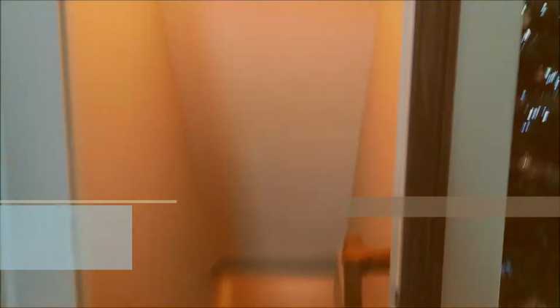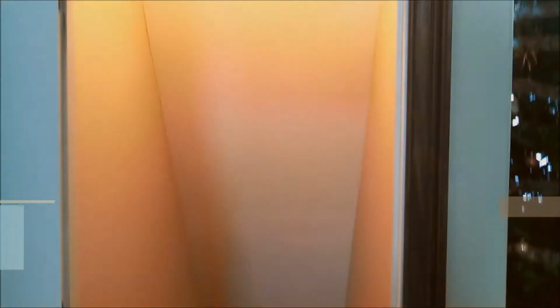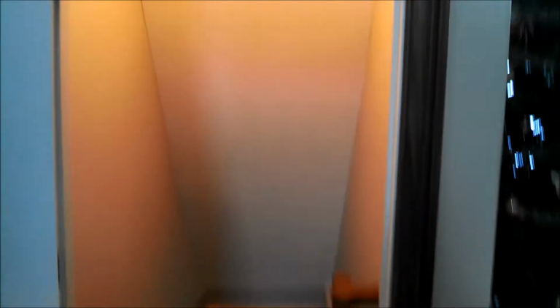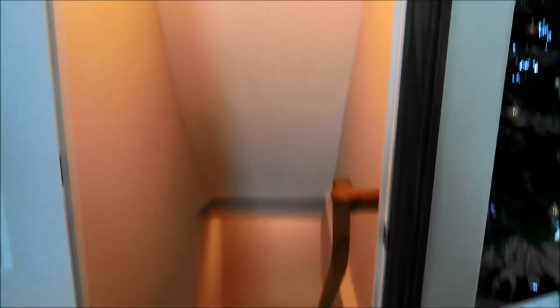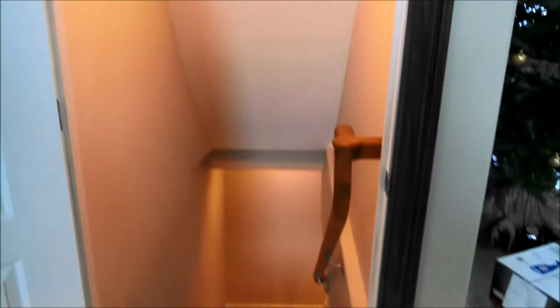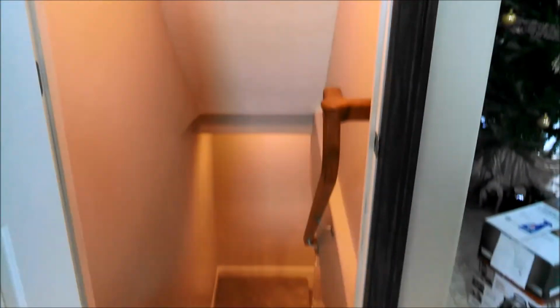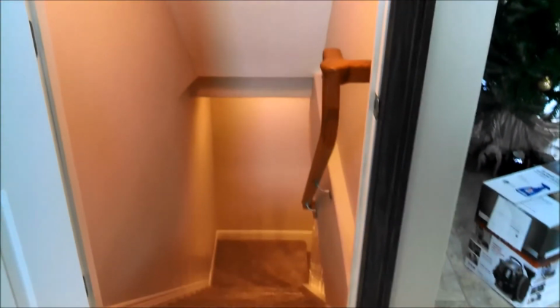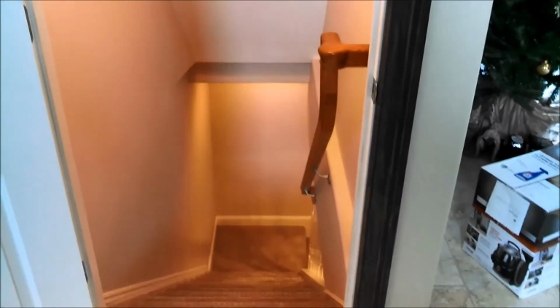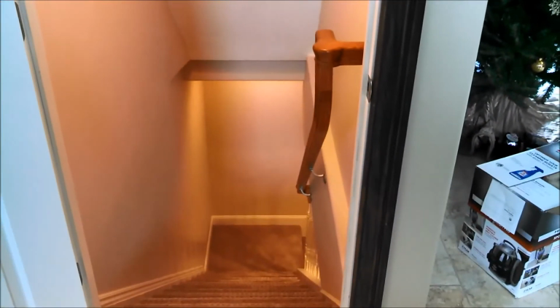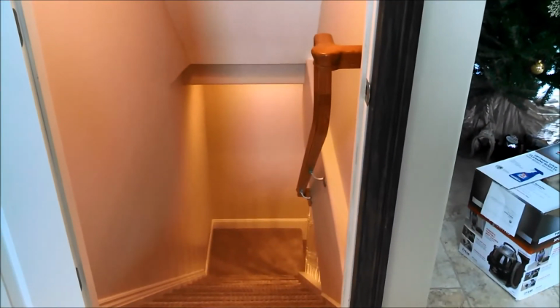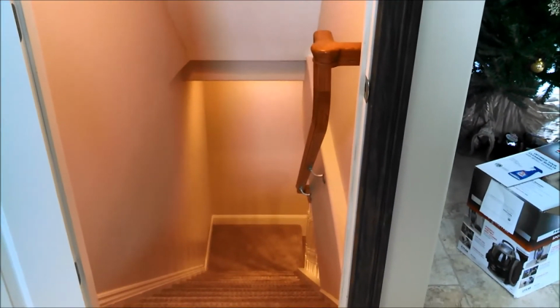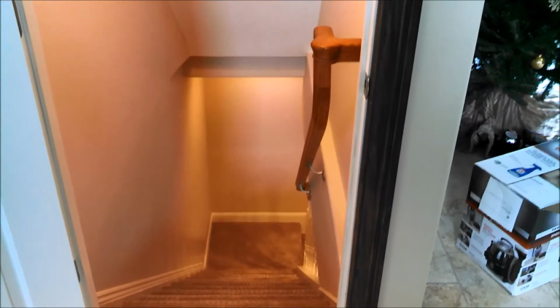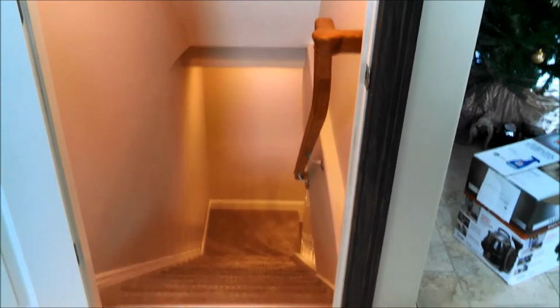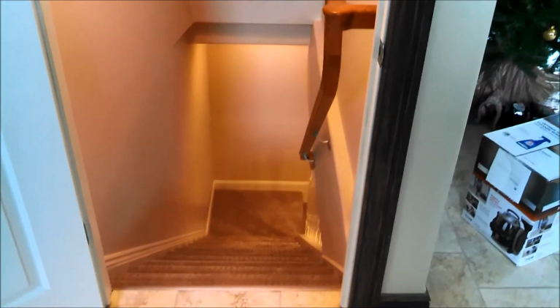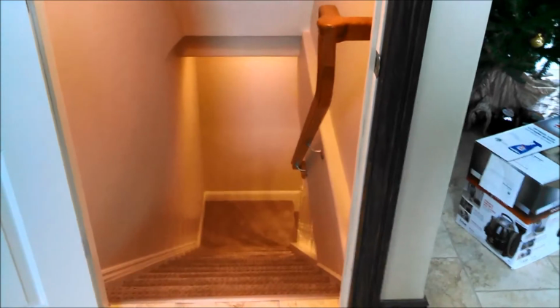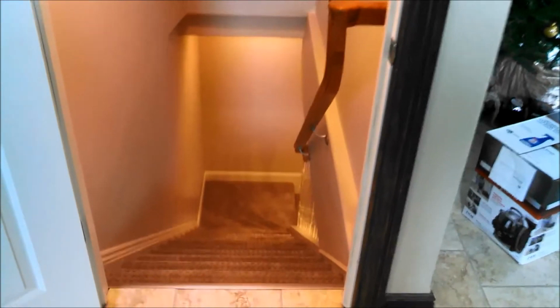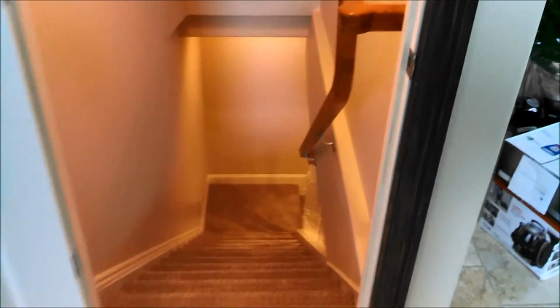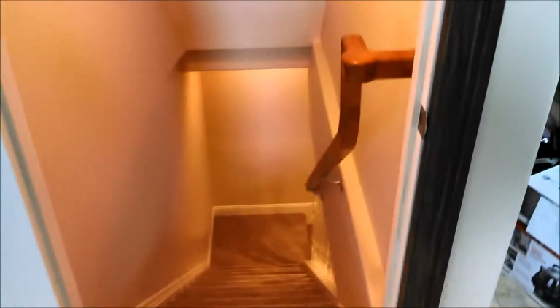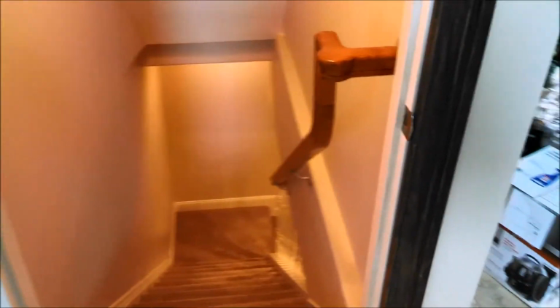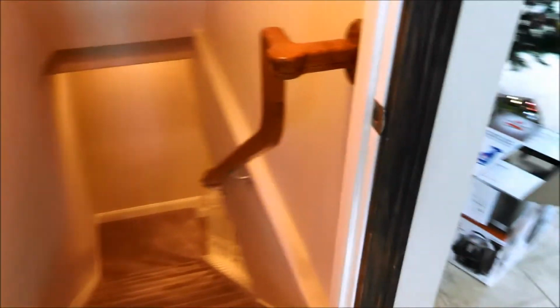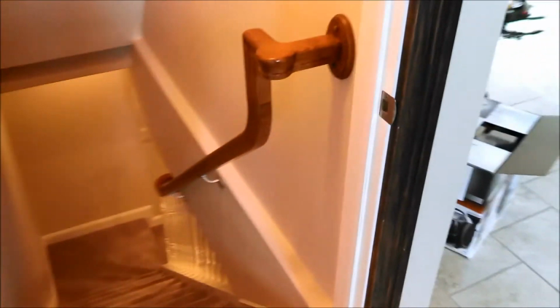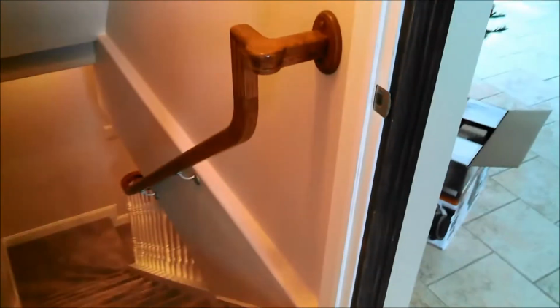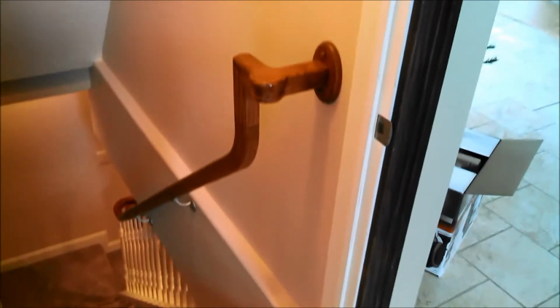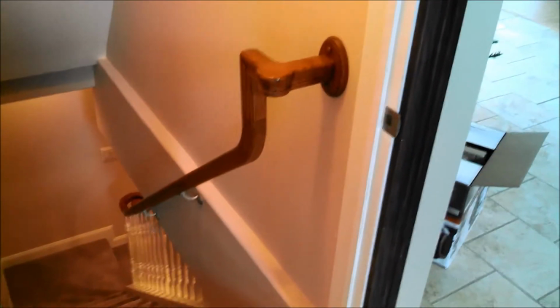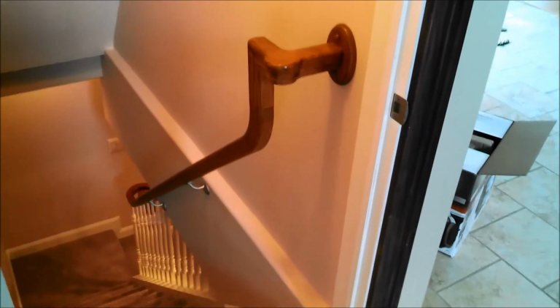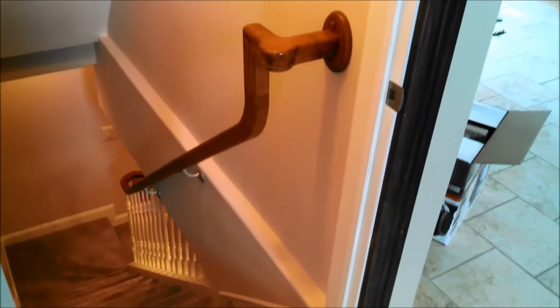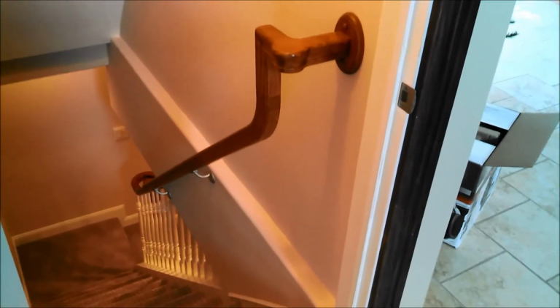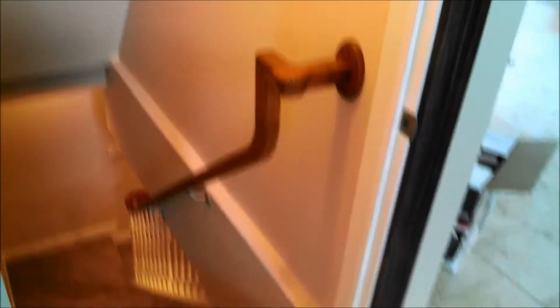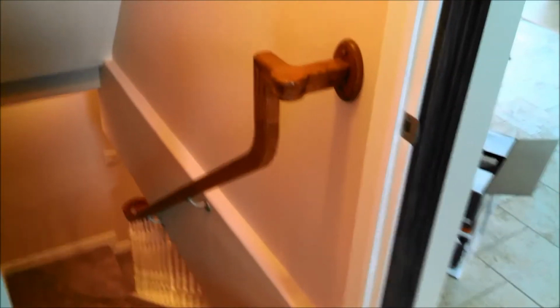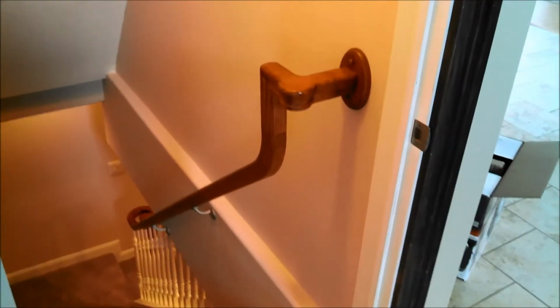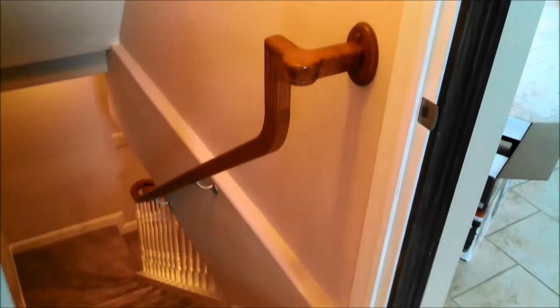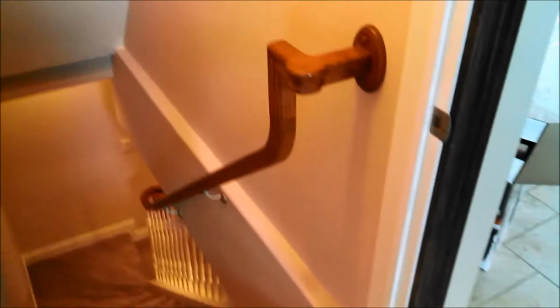Today we're doing a quick walkthrough of our basement. I don't know if anyone's really interested, but we put a lot of hard work into it, so I want to show it off.